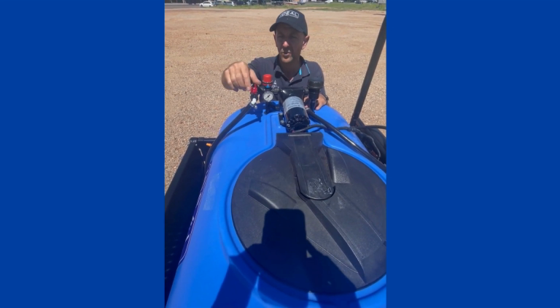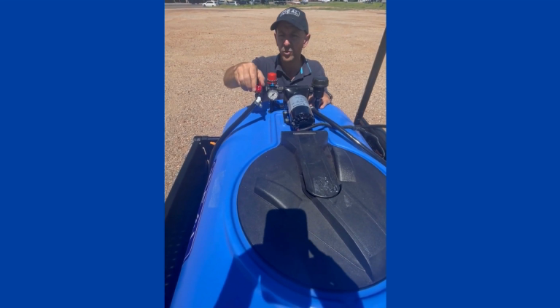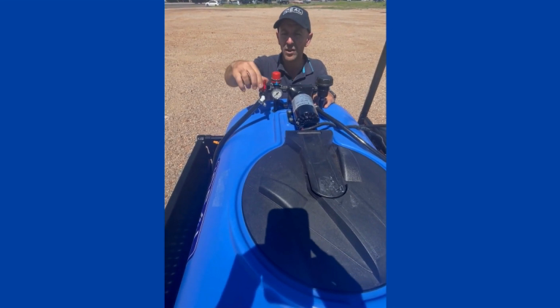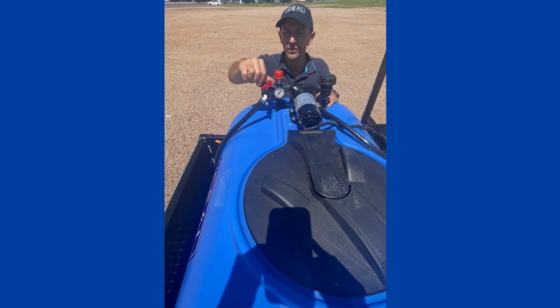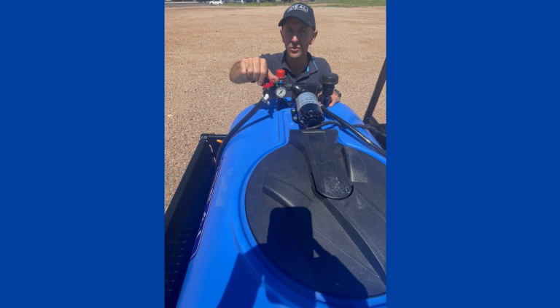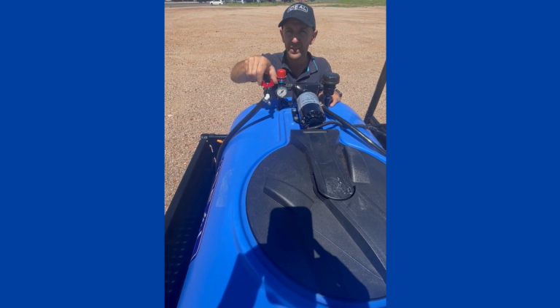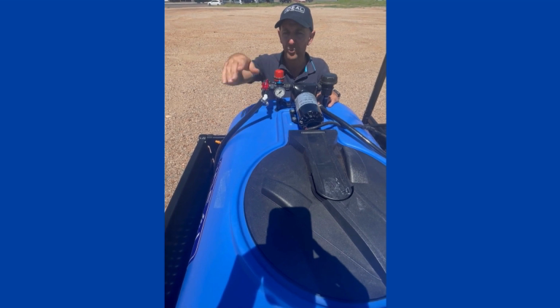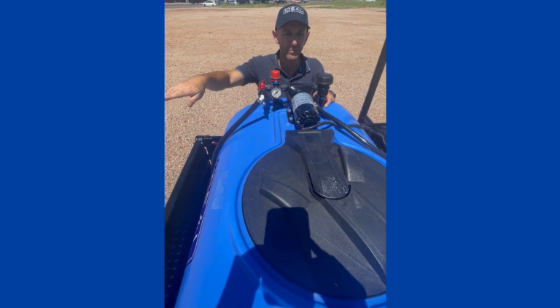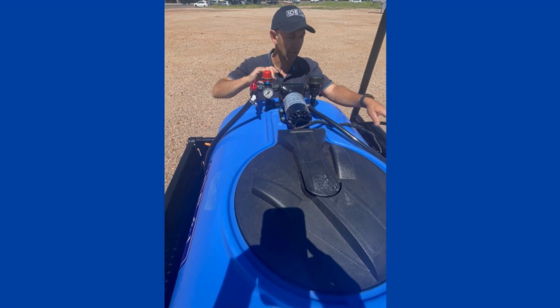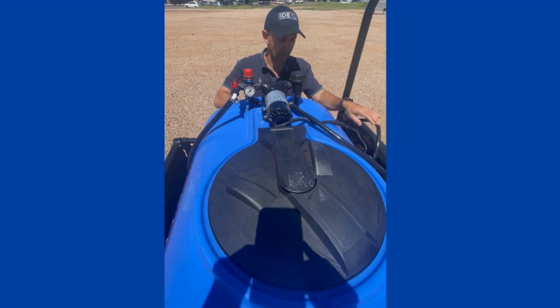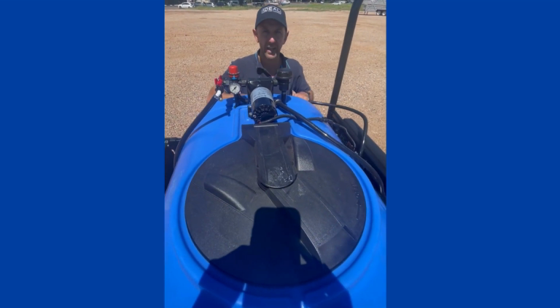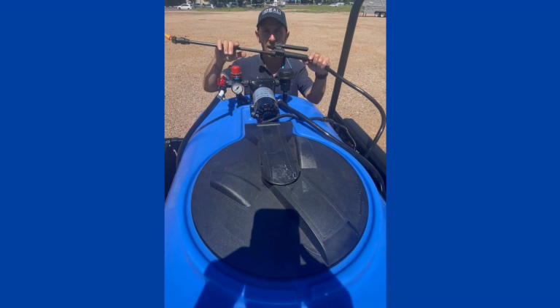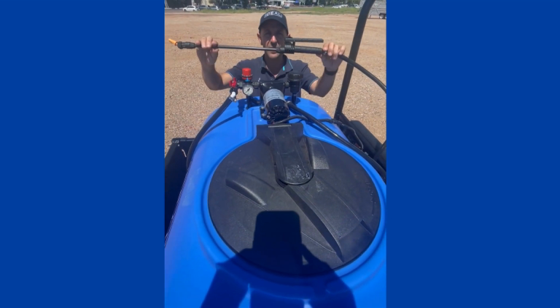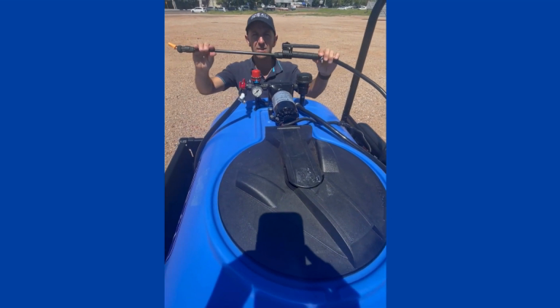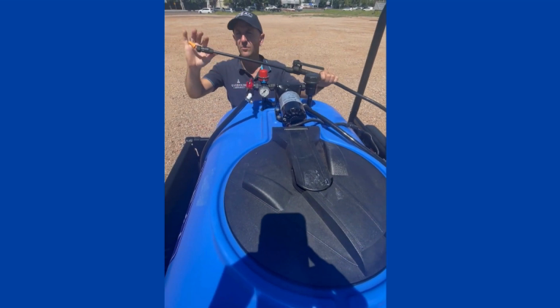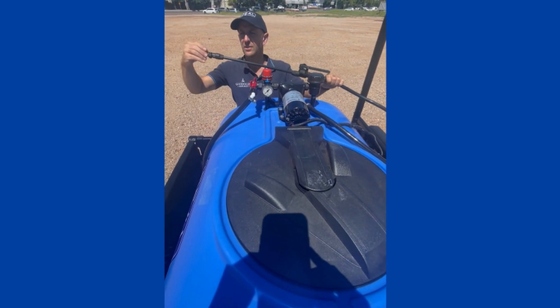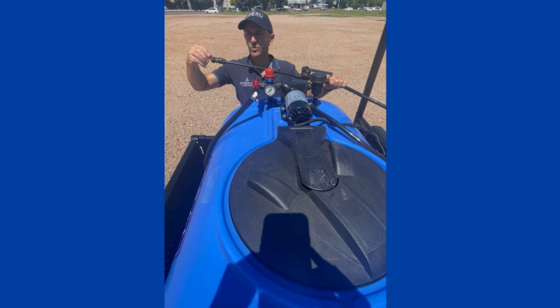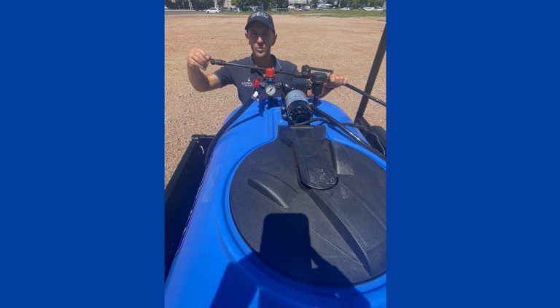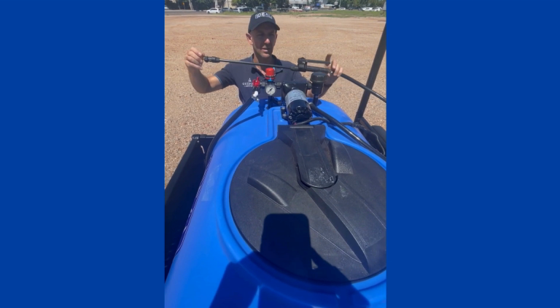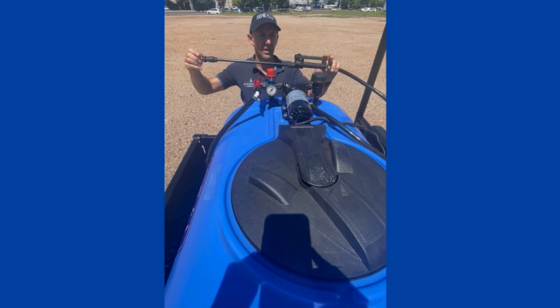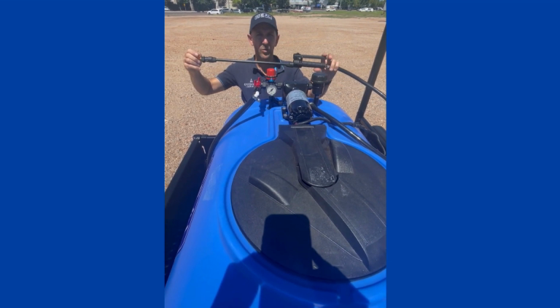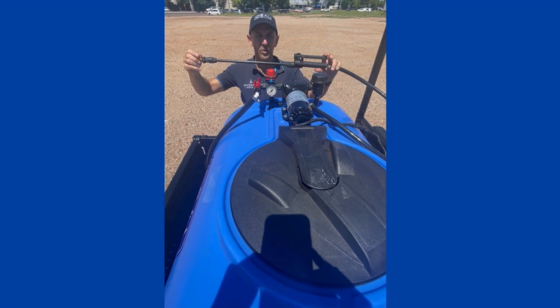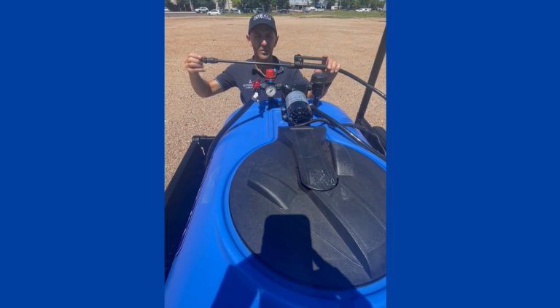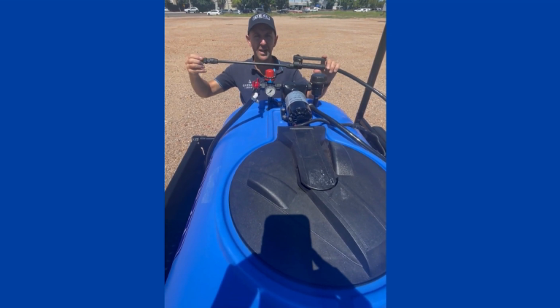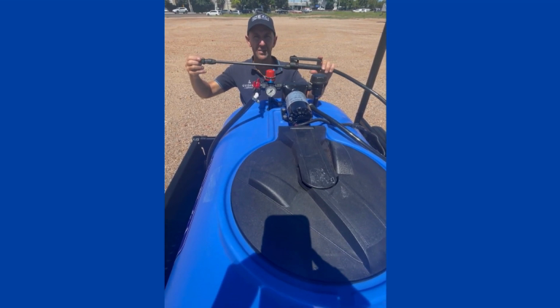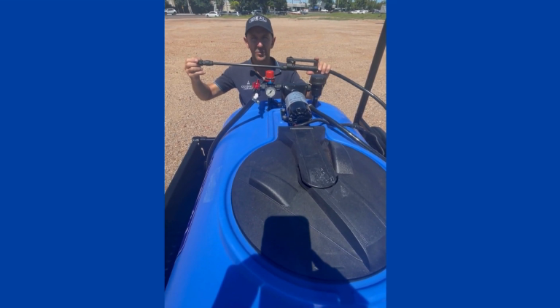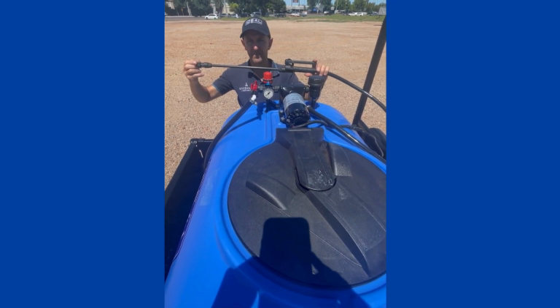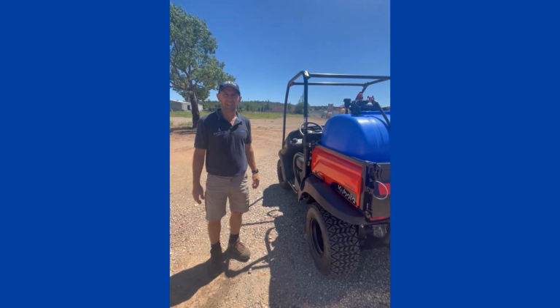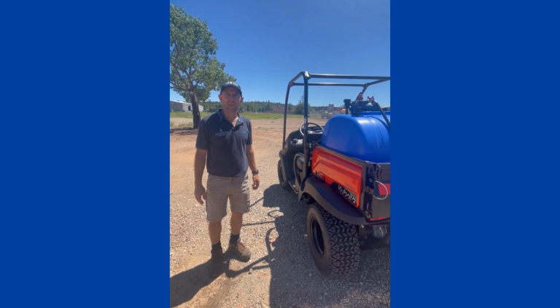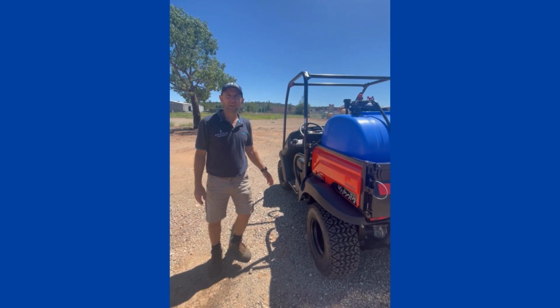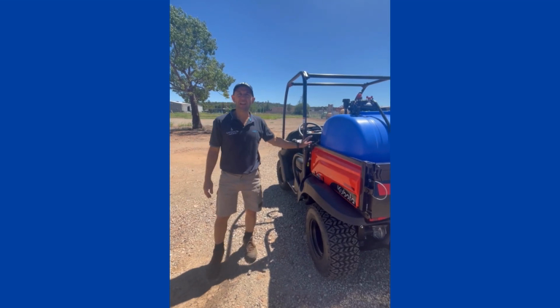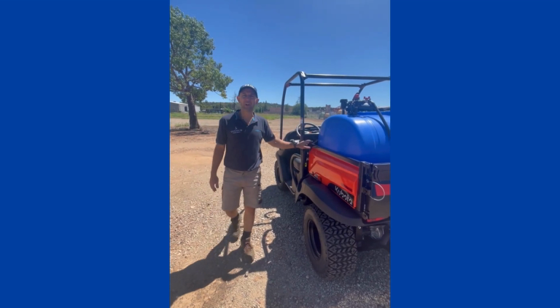We have a pump valve to isolate your boom. And then we have our handpiece which has an adjustable nozzle for spraying your weeds. I'll now show you the sprayer in operation.